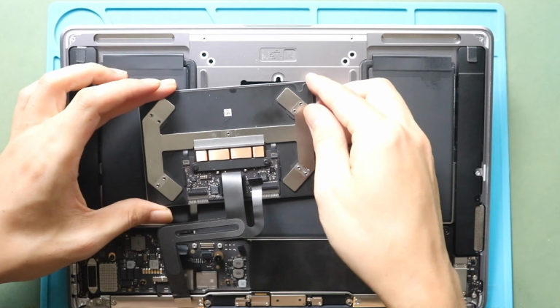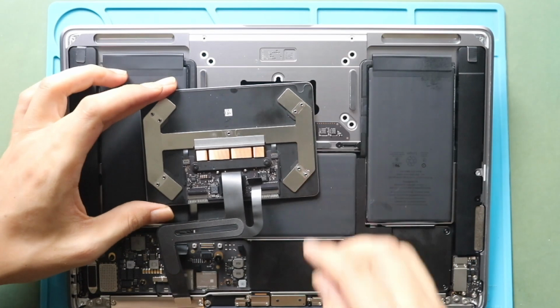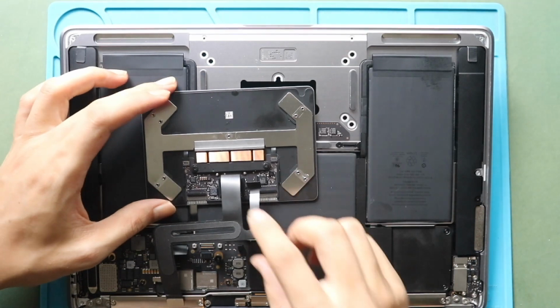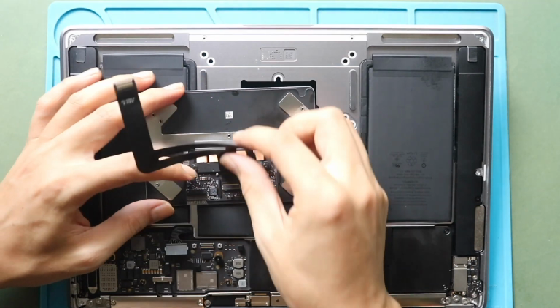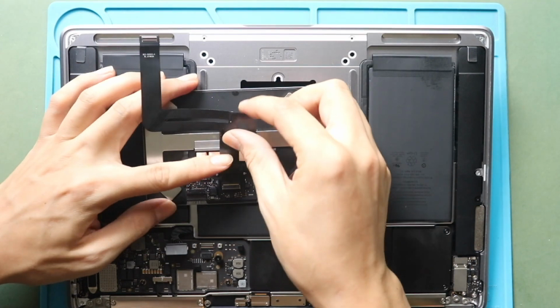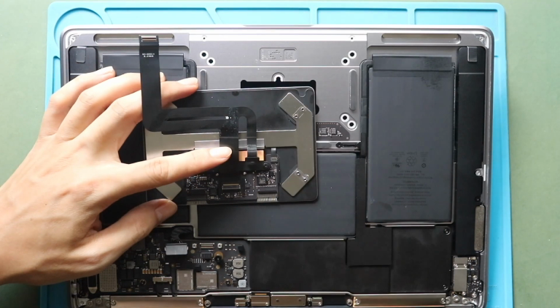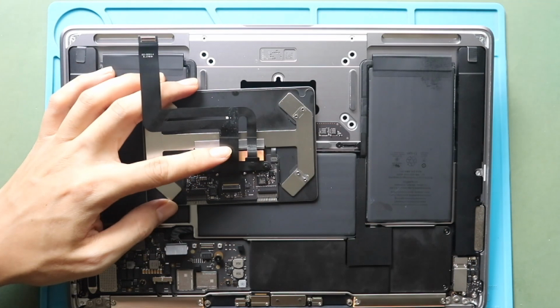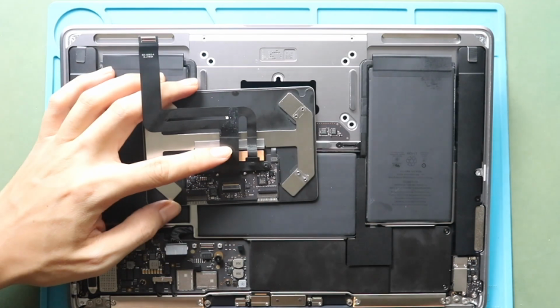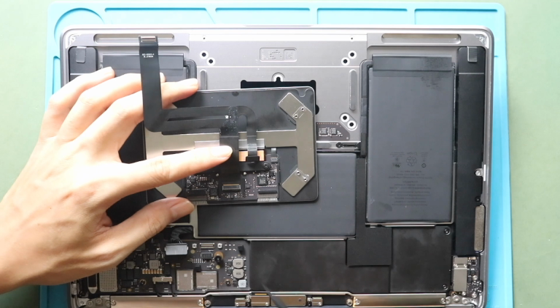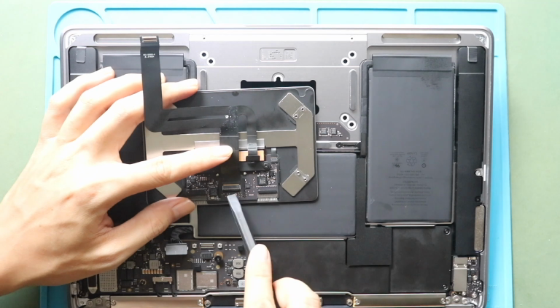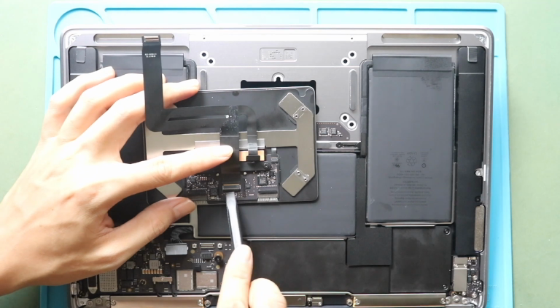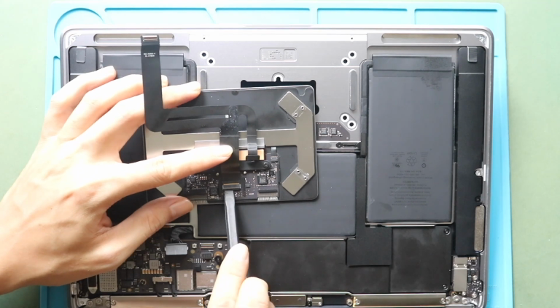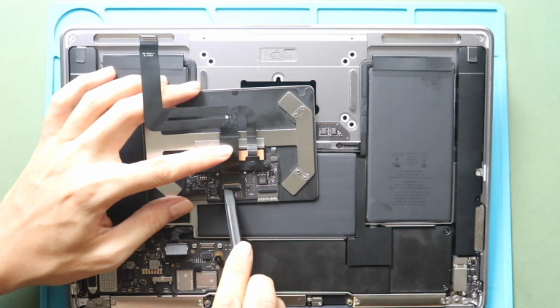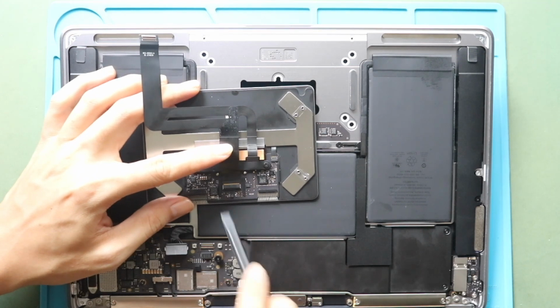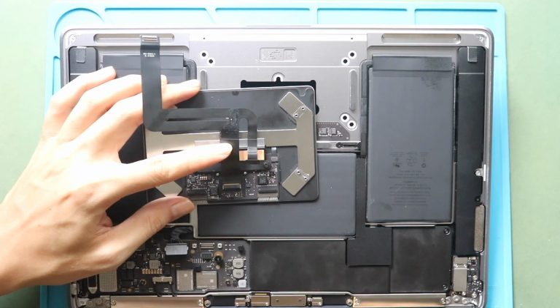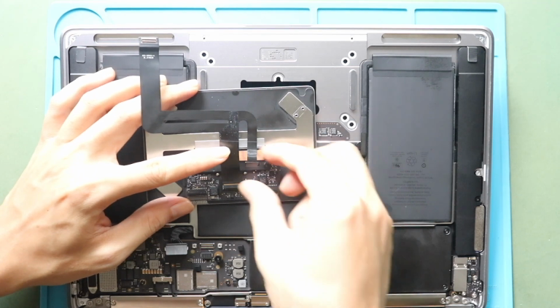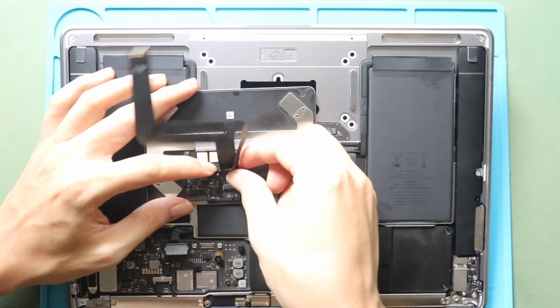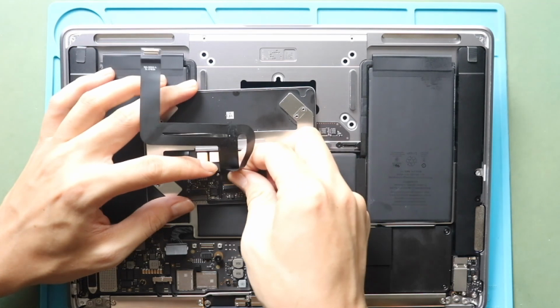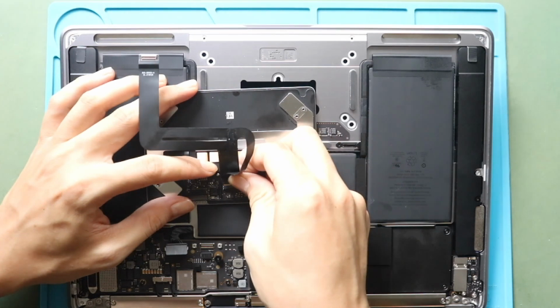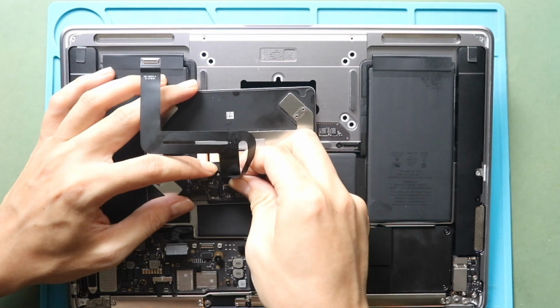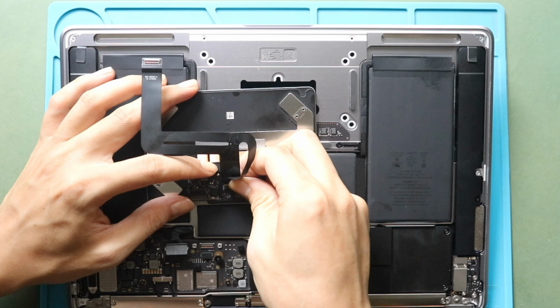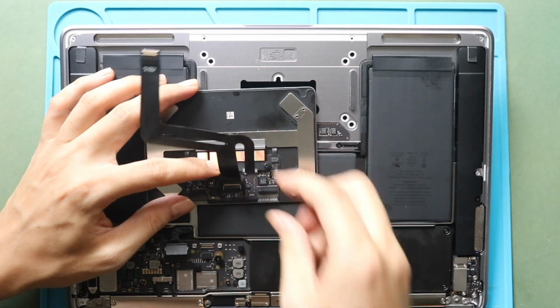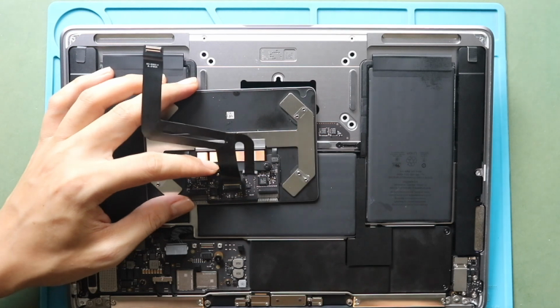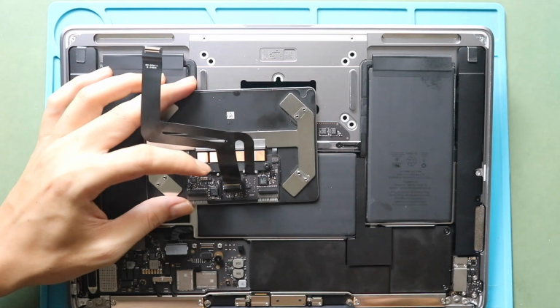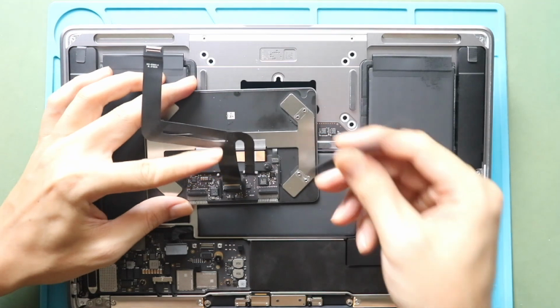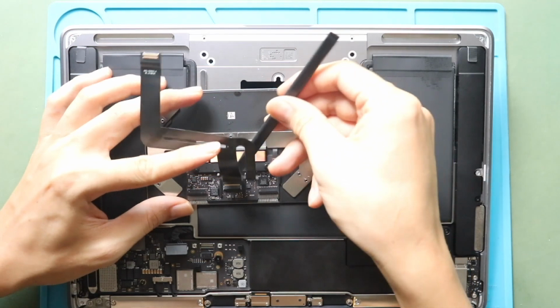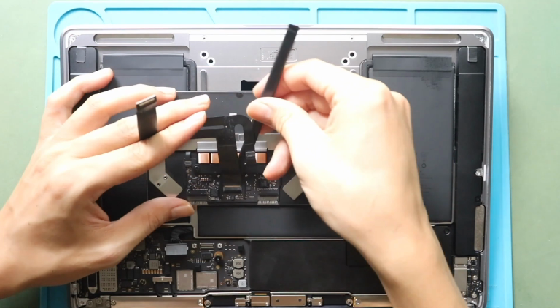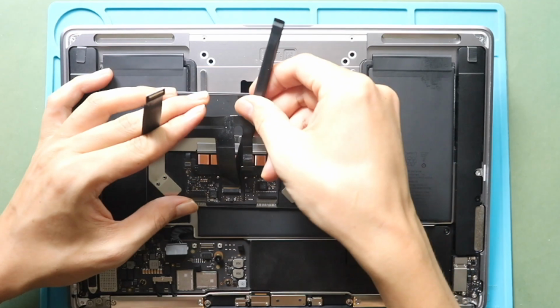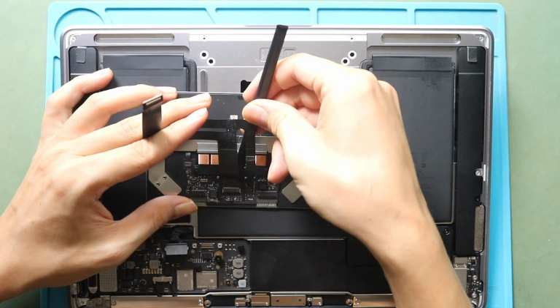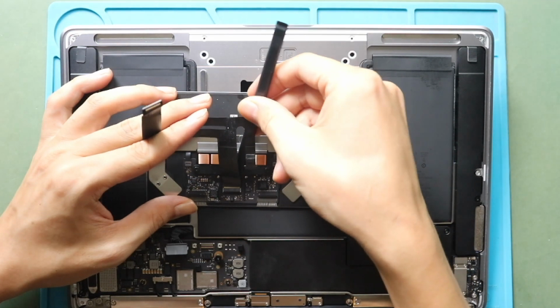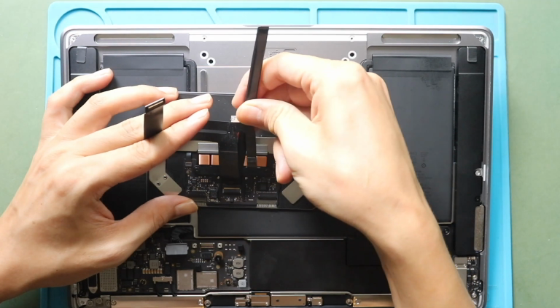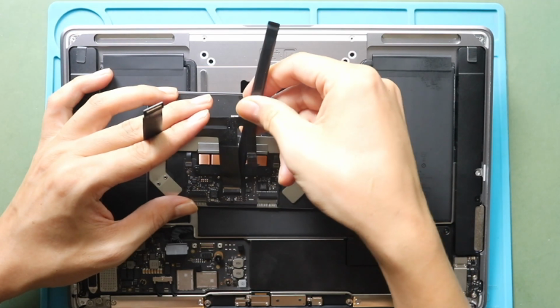Next, disconnect the other half of the flex connector cable. First, place the trackpad face on the rear side with cables. Locate the cable and lift the lever. And then, gently slide out the cable from the trackpad.